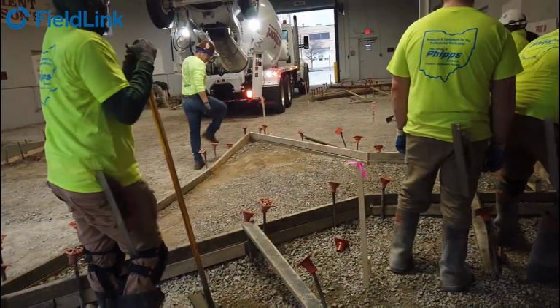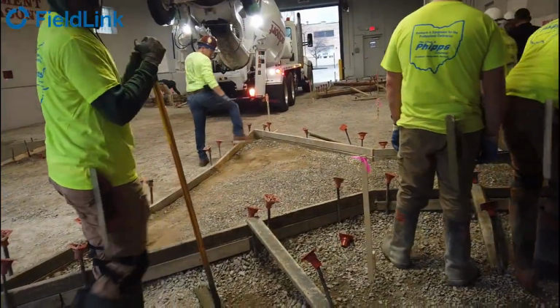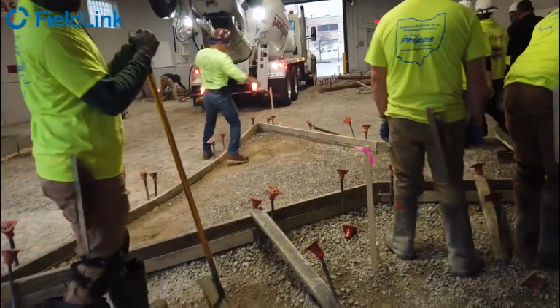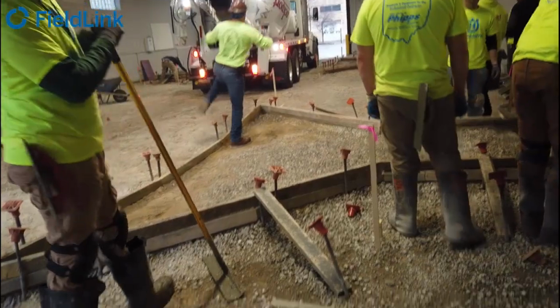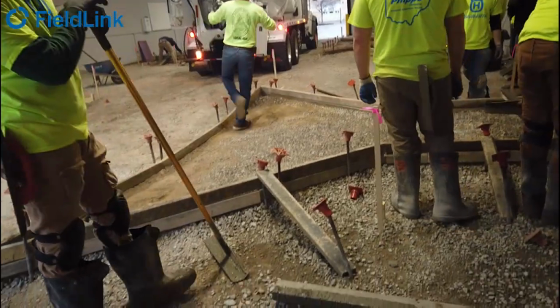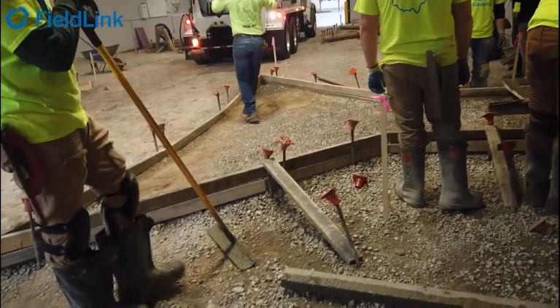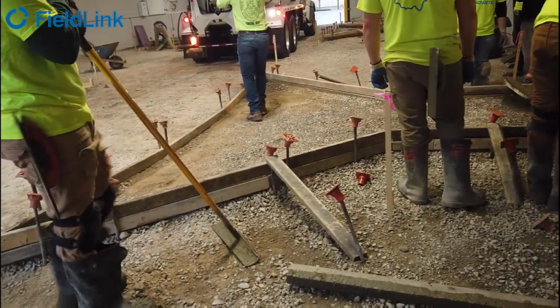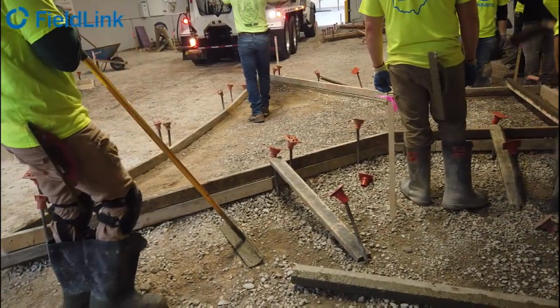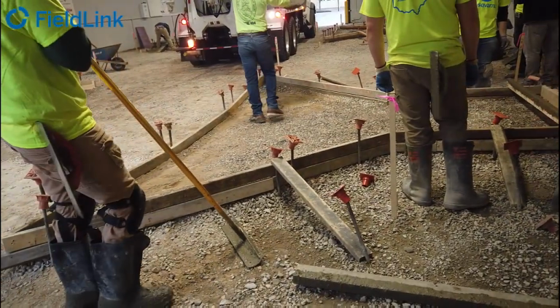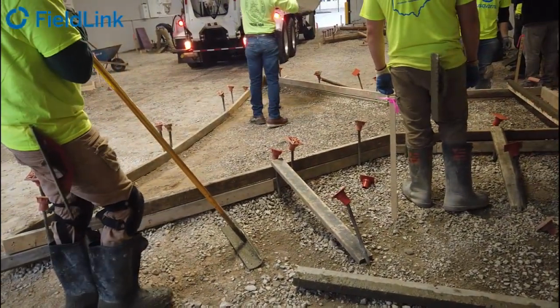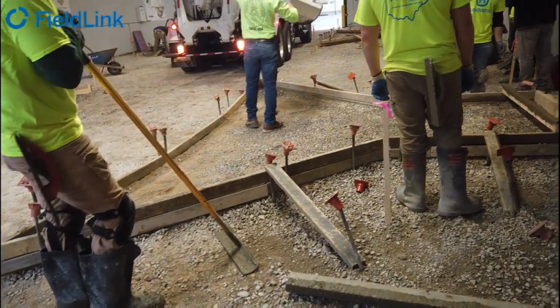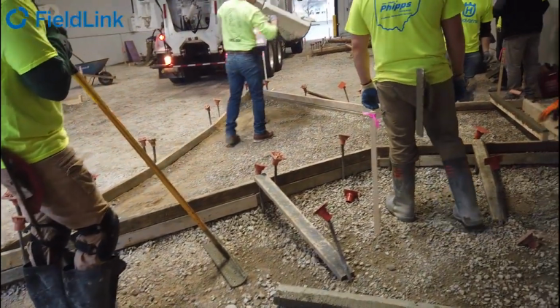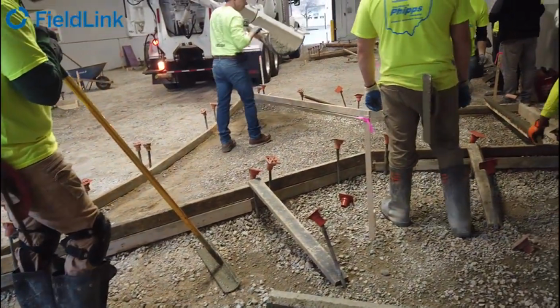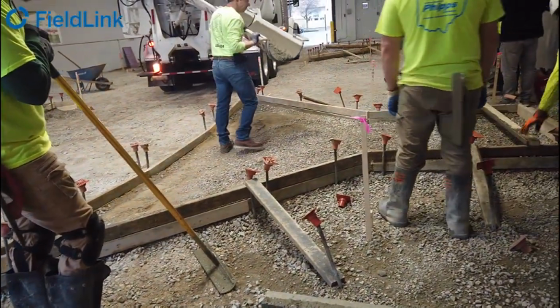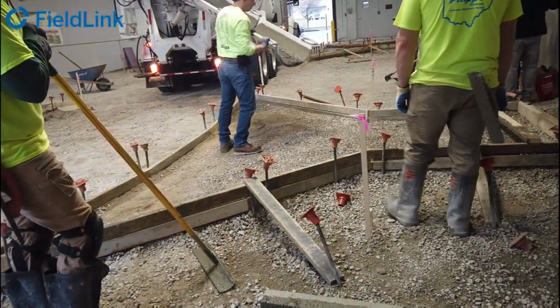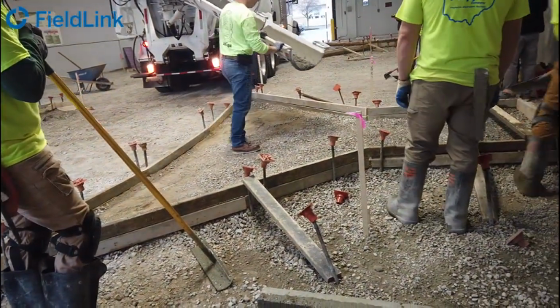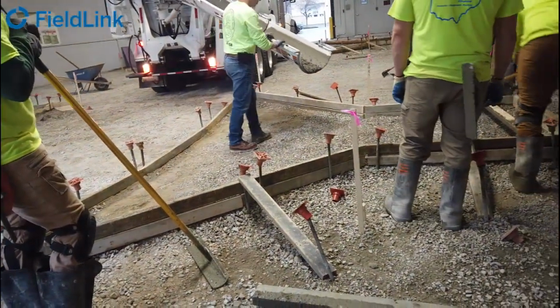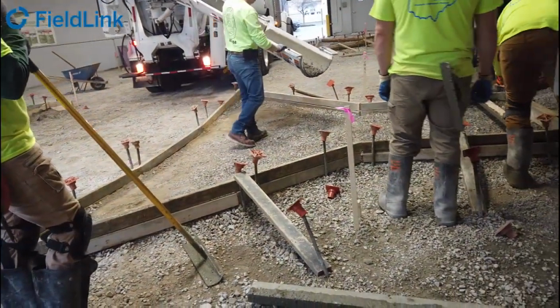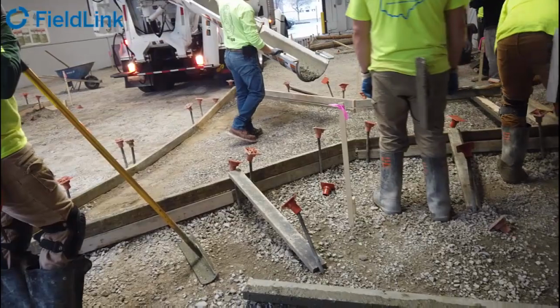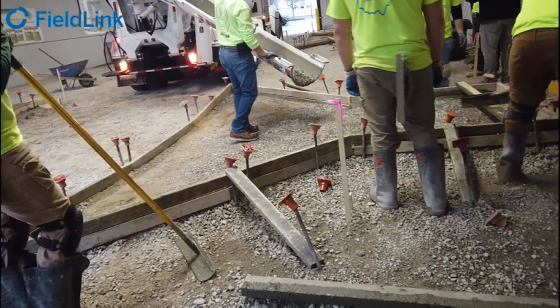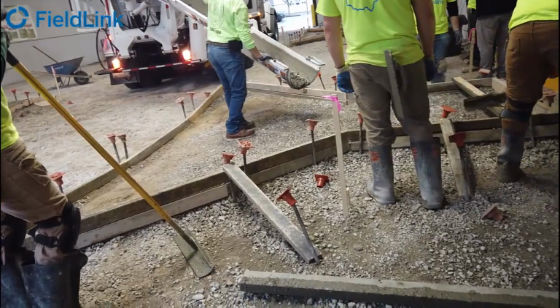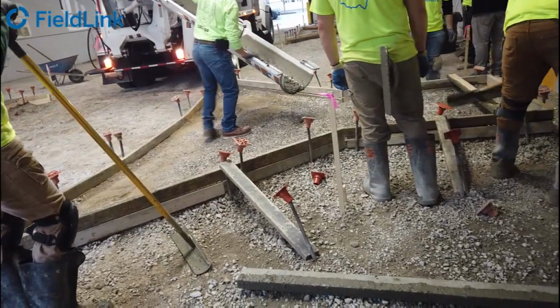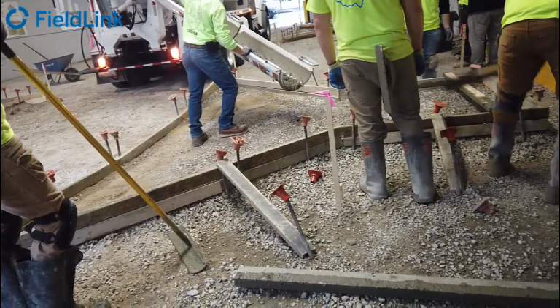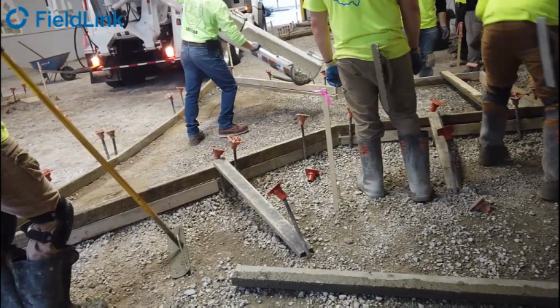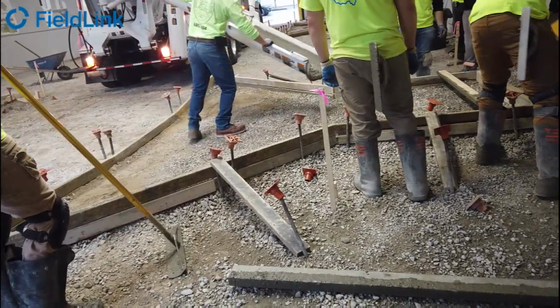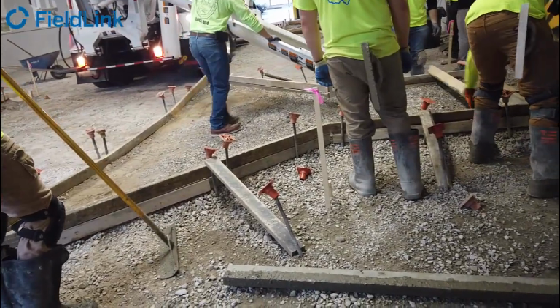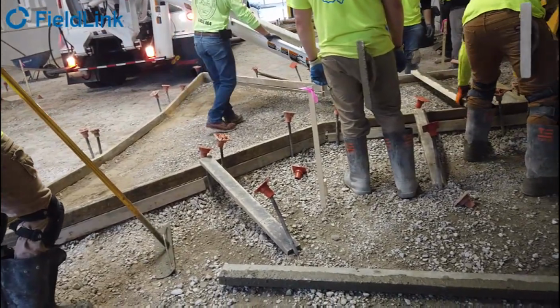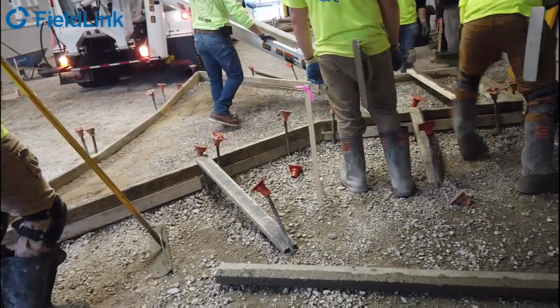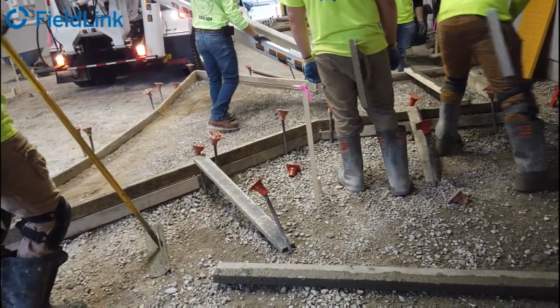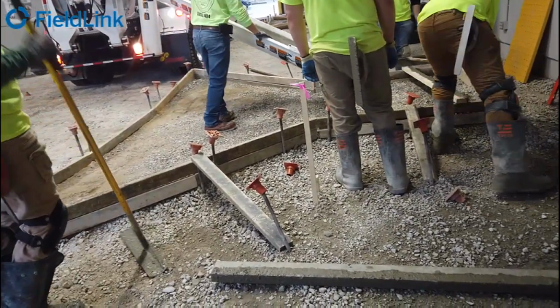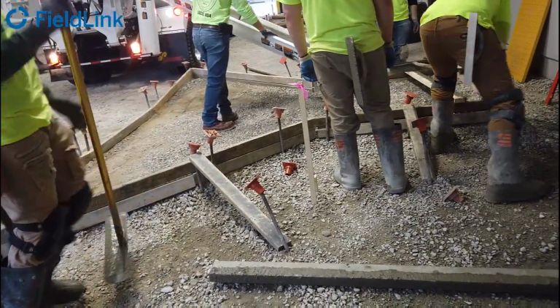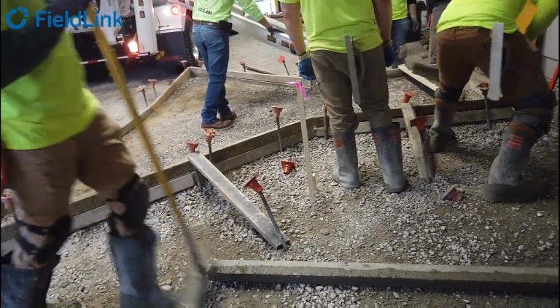We brought the X7 laser scanner with FieldLink on the tablet to help ensure everything was to code. While these were ripped out a few days later, there were two goals to show concrete contractors that scanning is valuable.